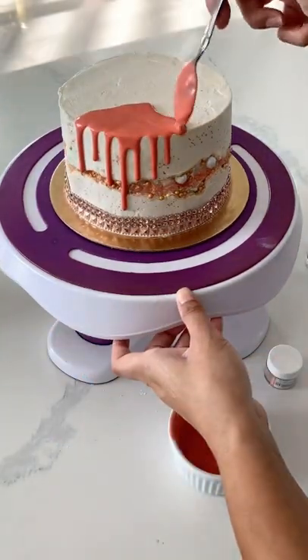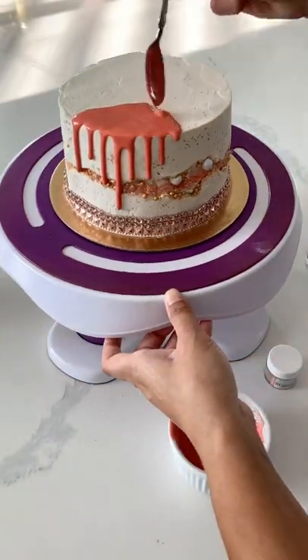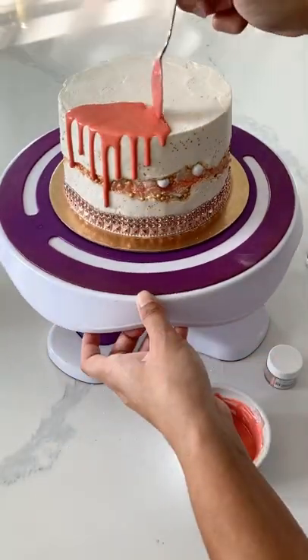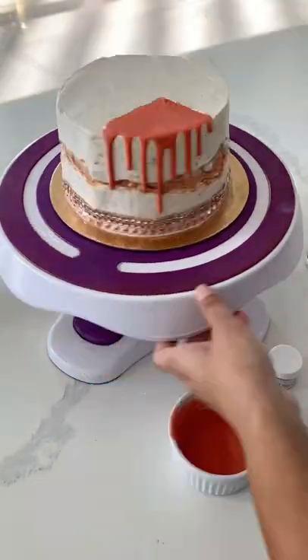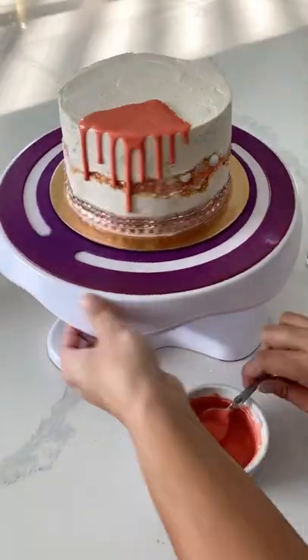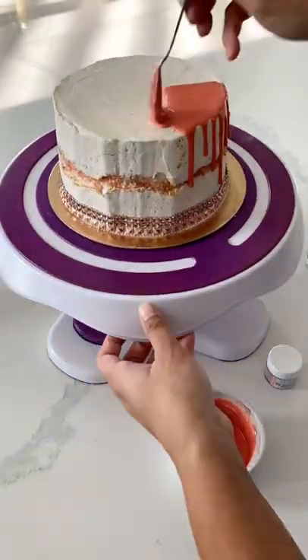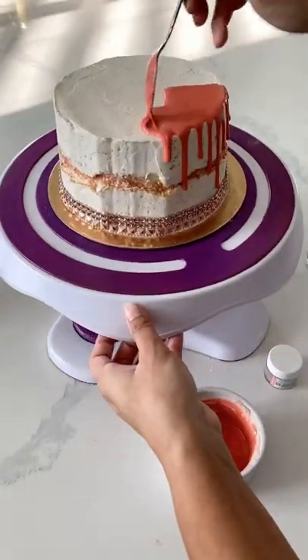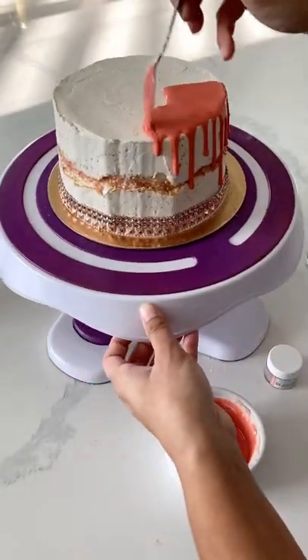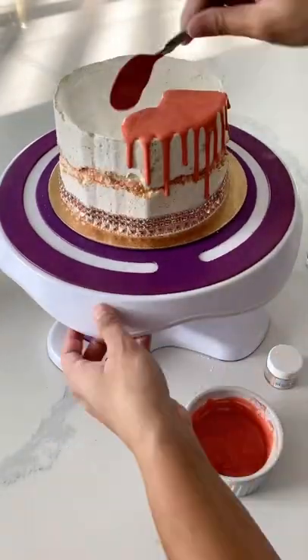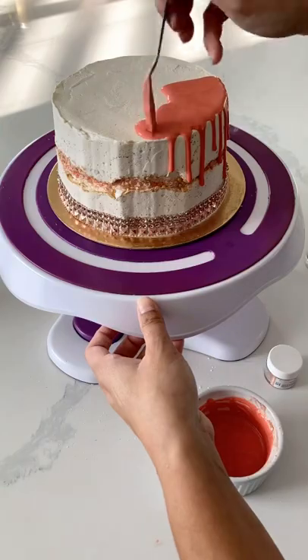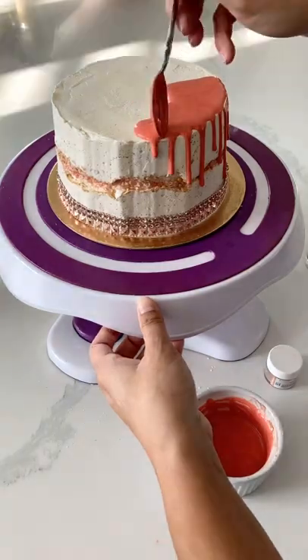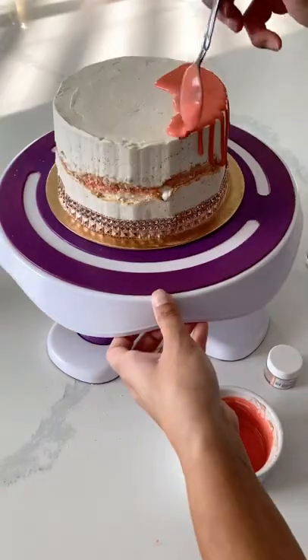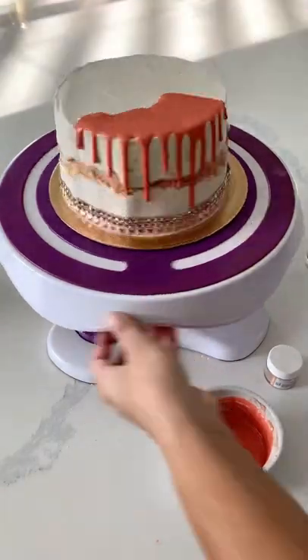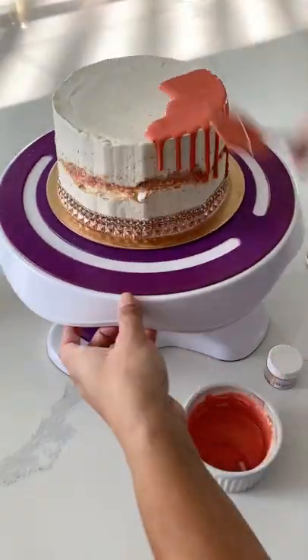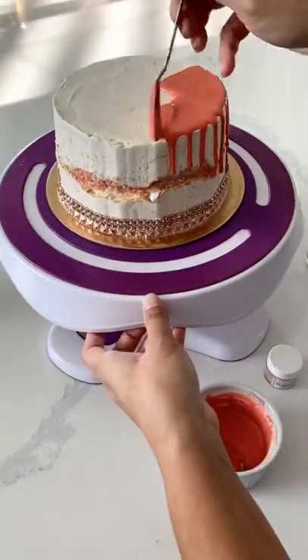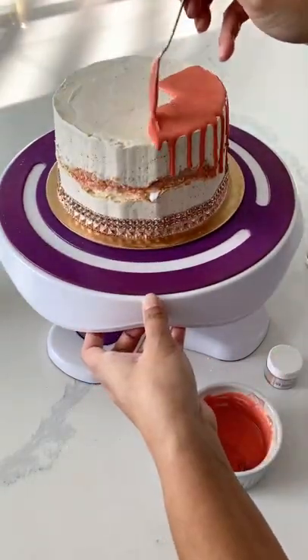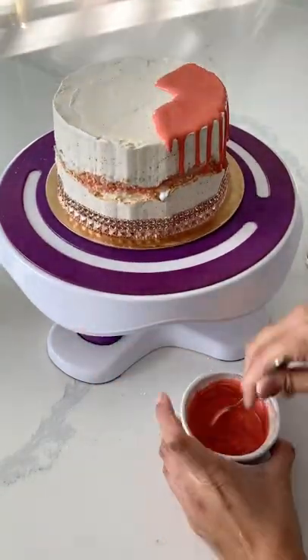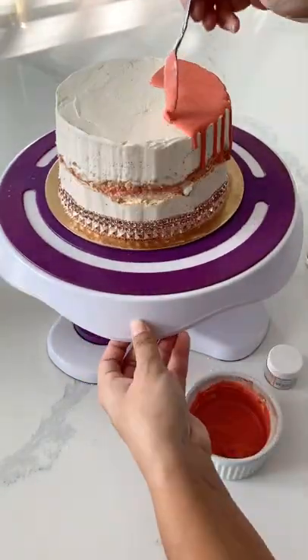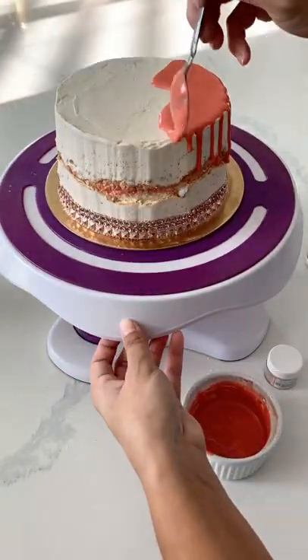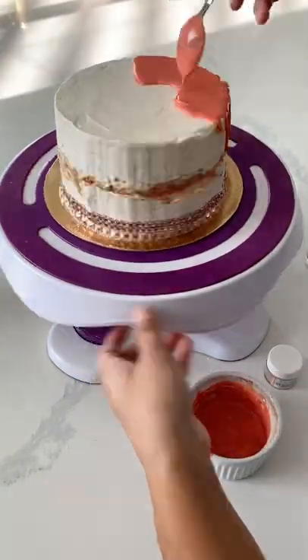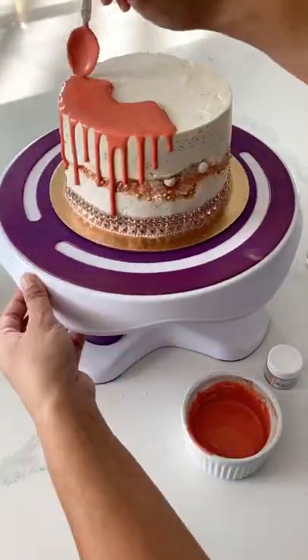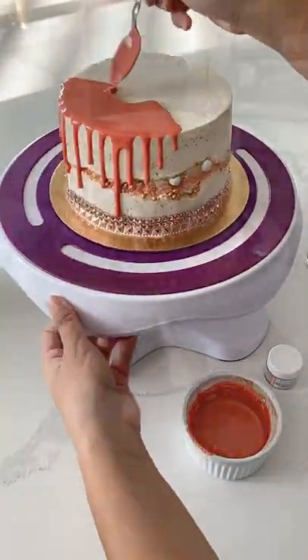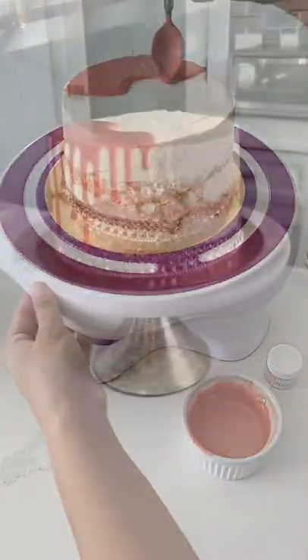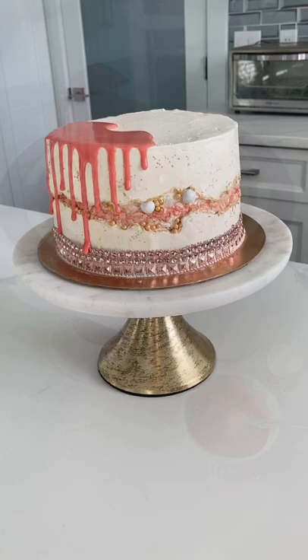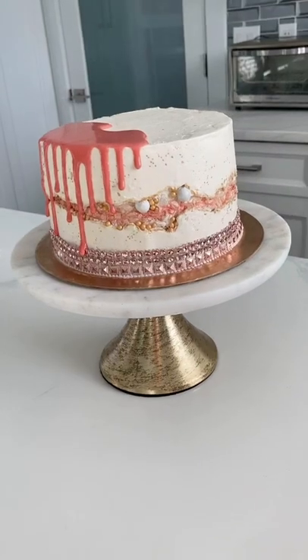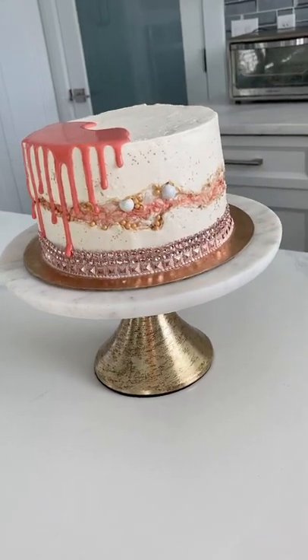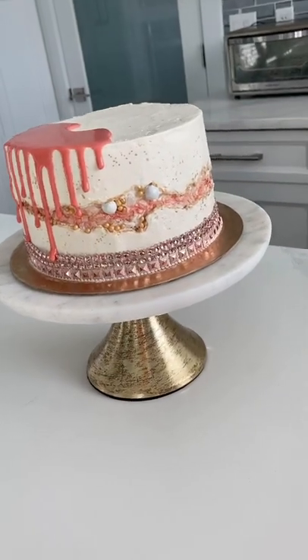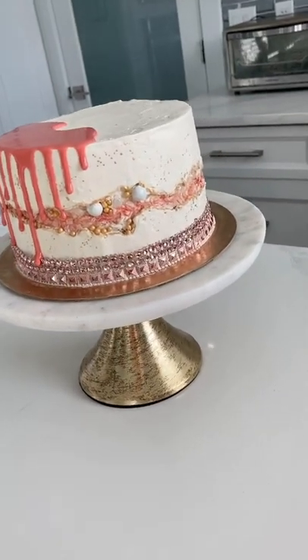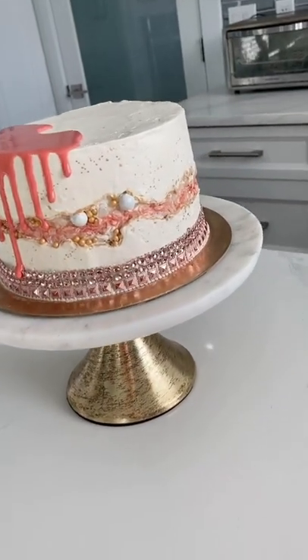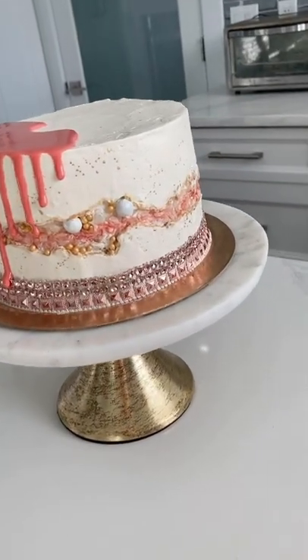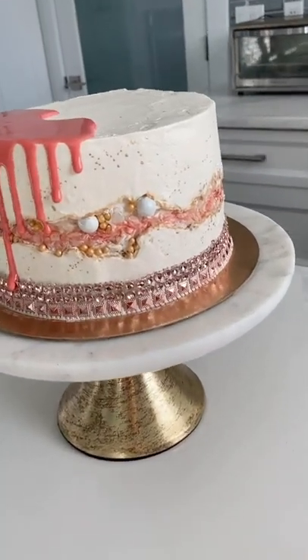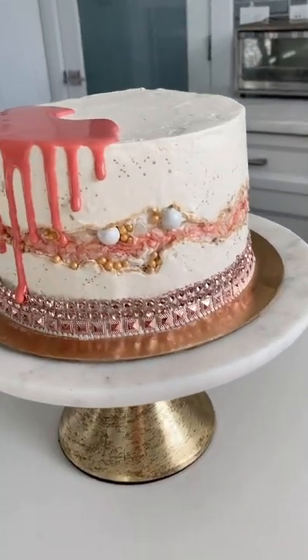The color I'm using just has a little bit of sparkle, so if you want something that's very metallic, just make sure to use a very metallic luster dust. Done in minutes and you will never have to waste time painting your drip cakes ever again.